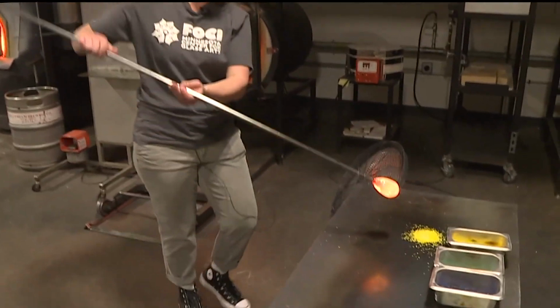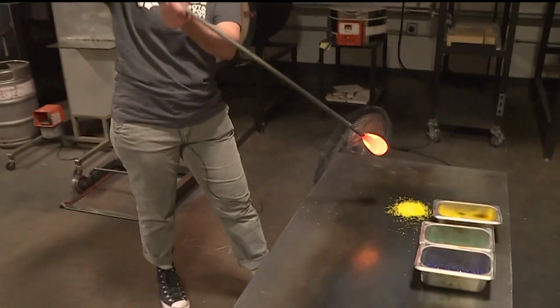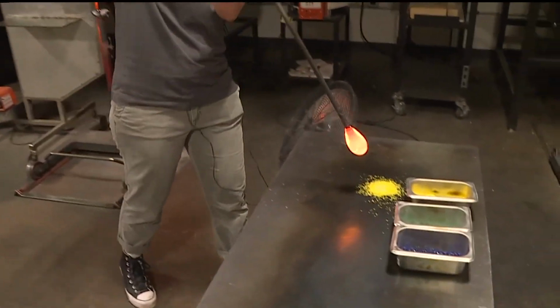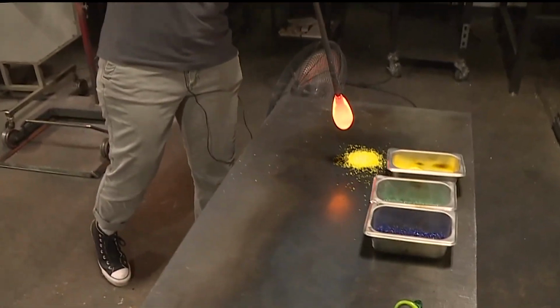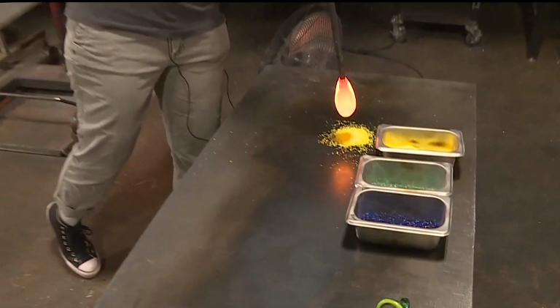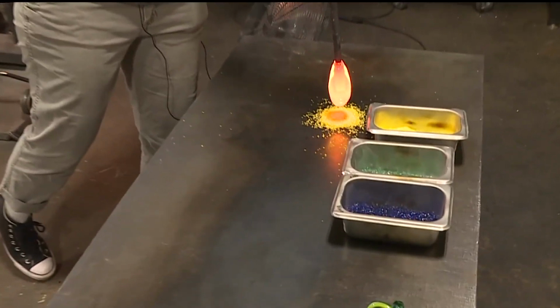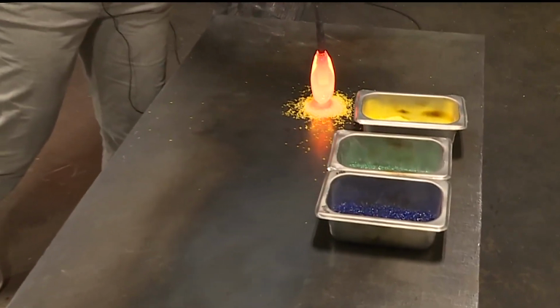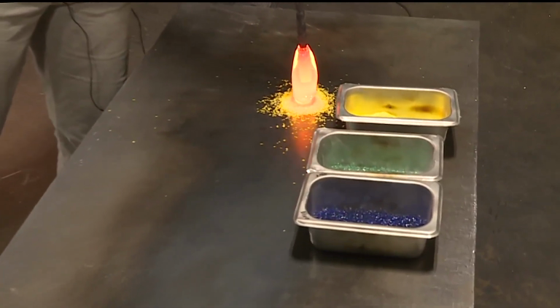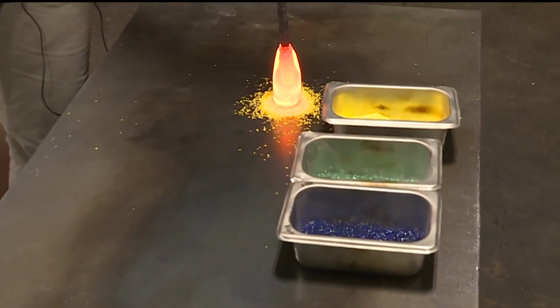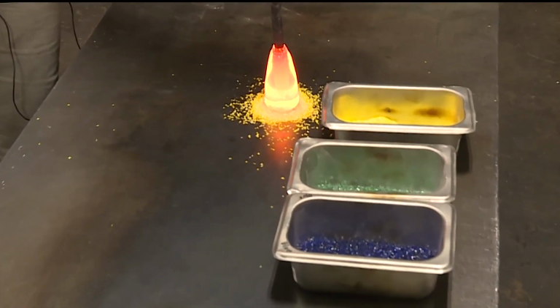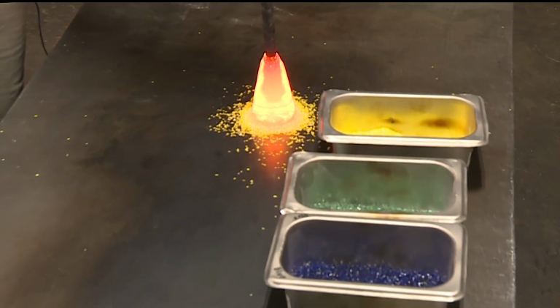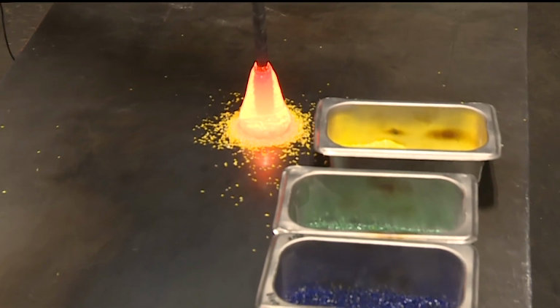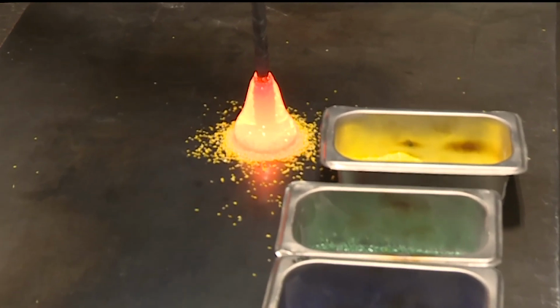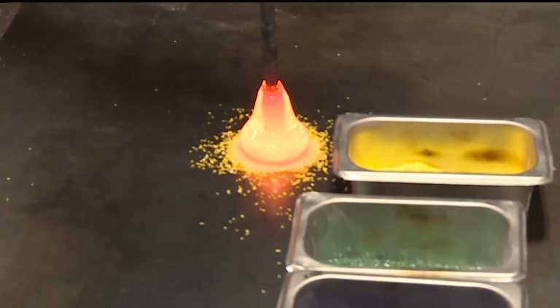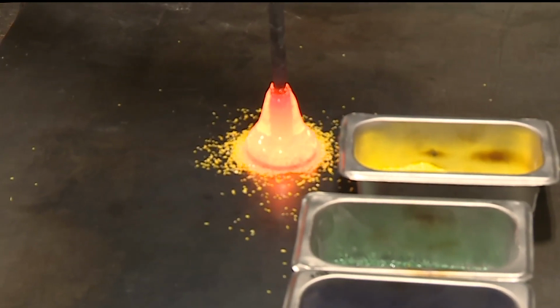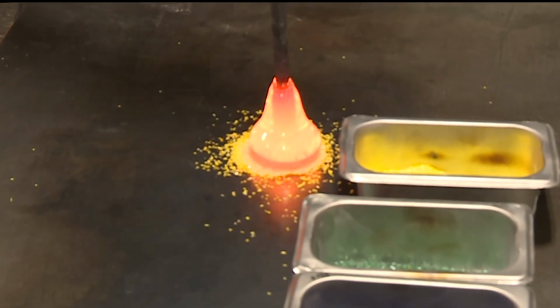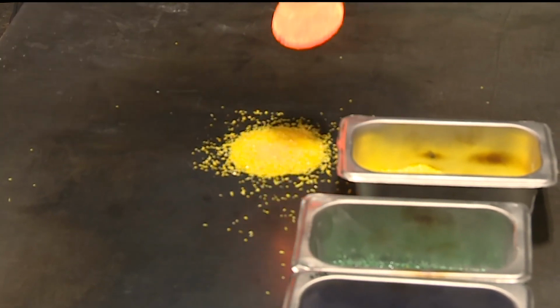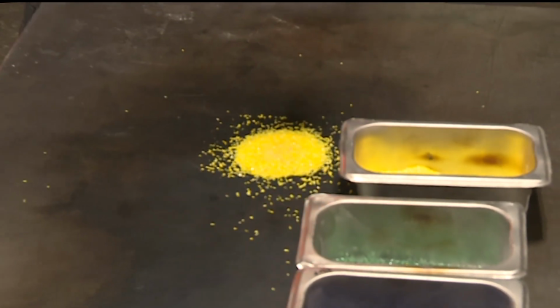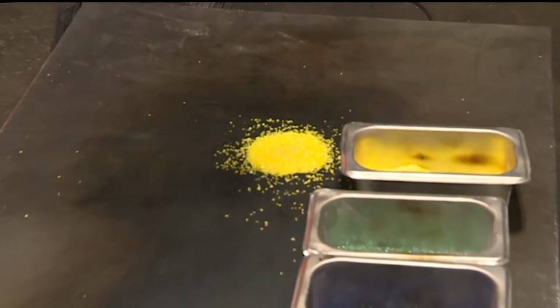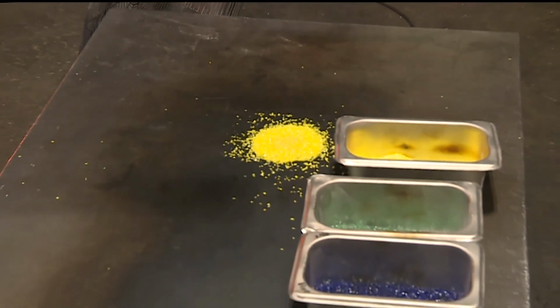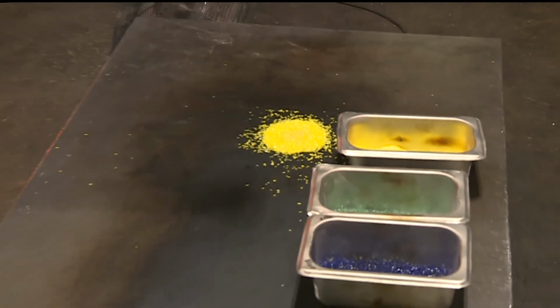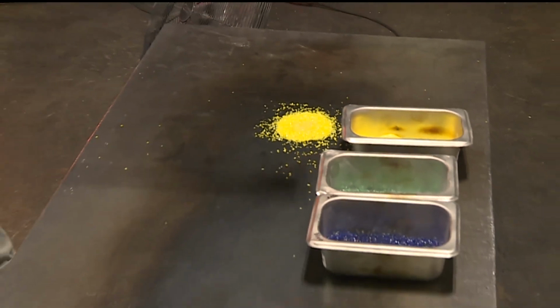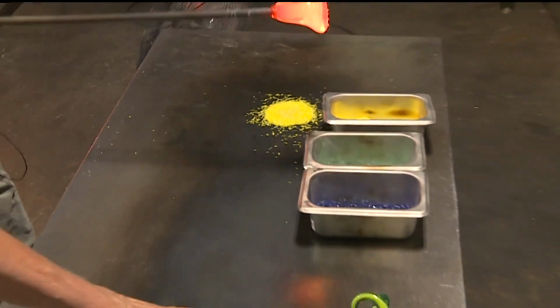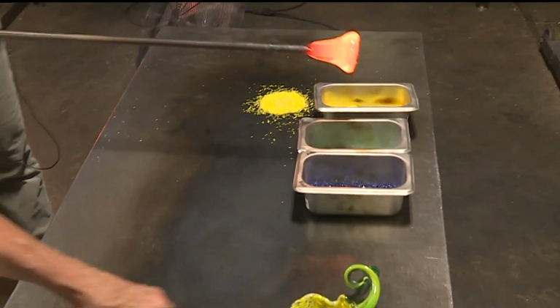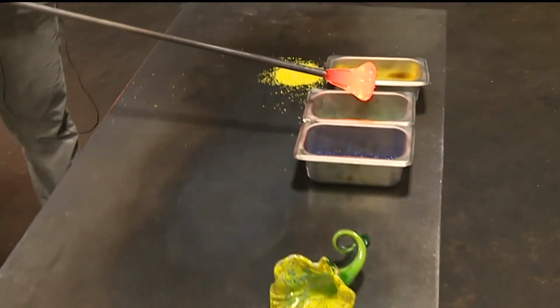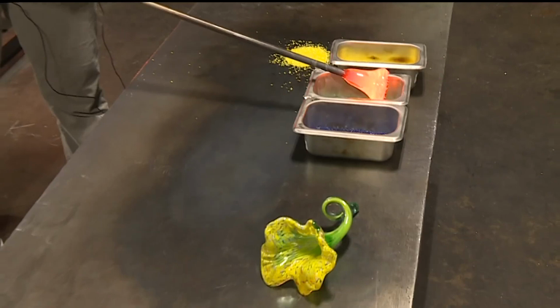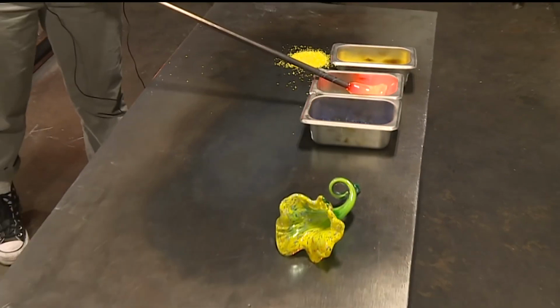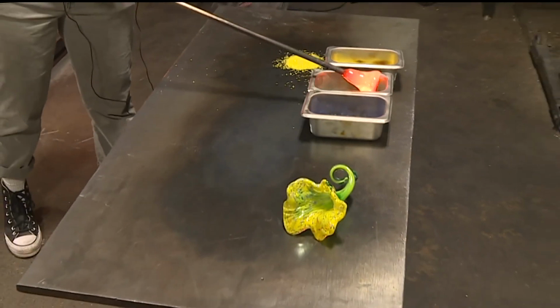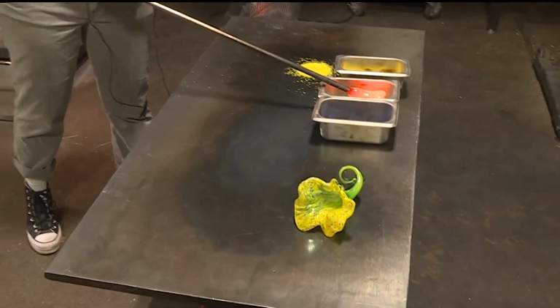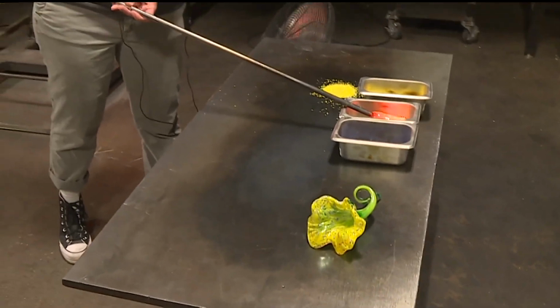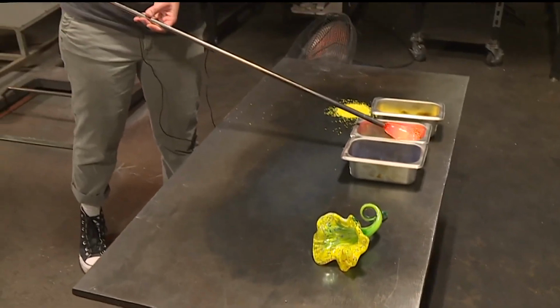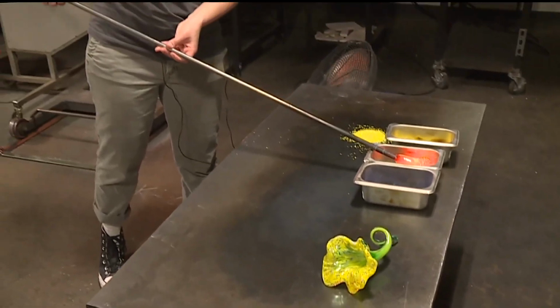We're adding color to the clear glass. I'm going to add yellow for the inside of the flower — and this is kind of what we're working on. Isn't that flower beautiful?